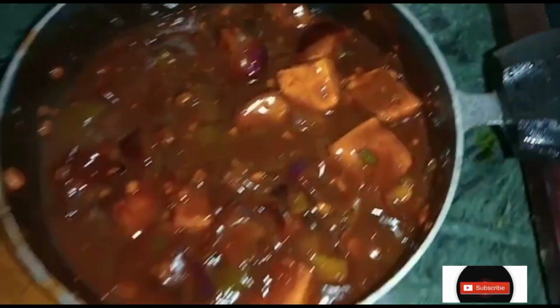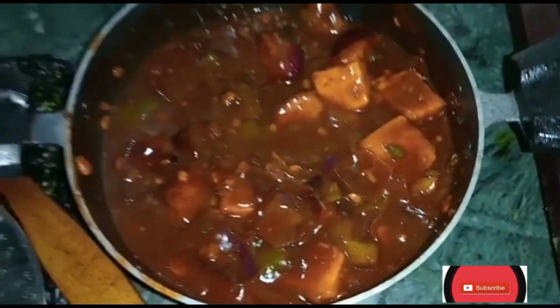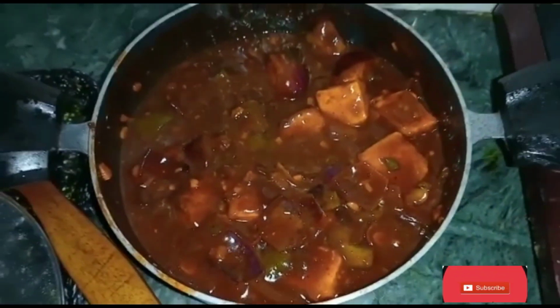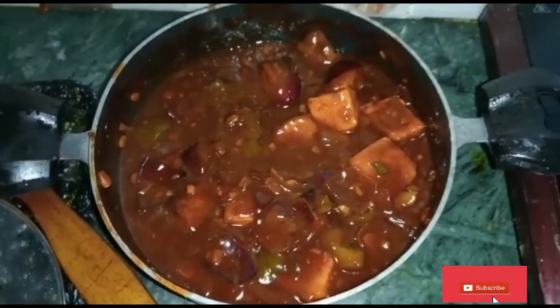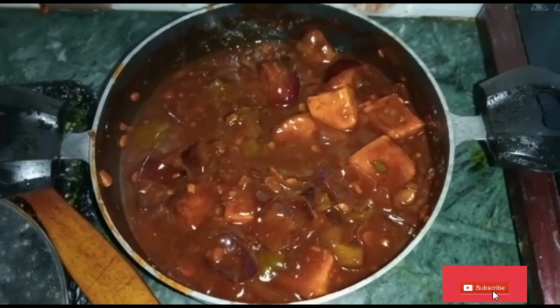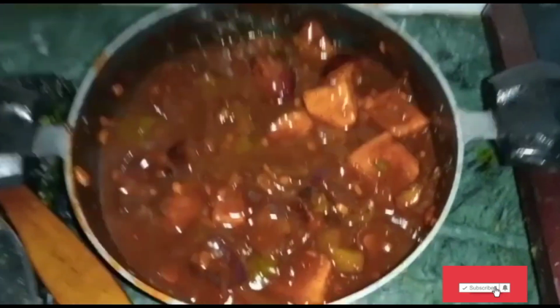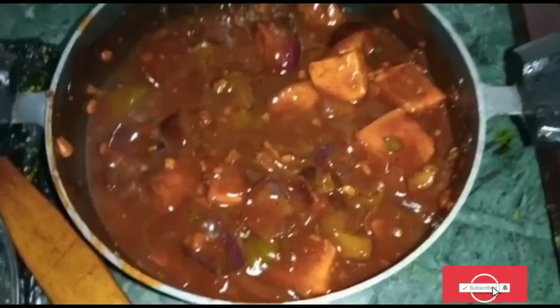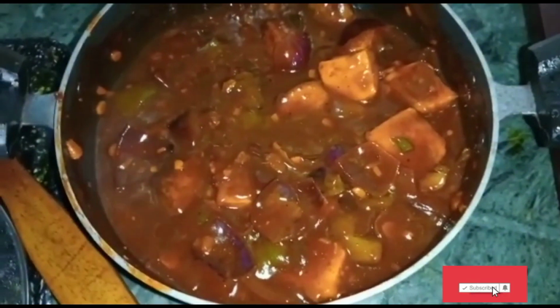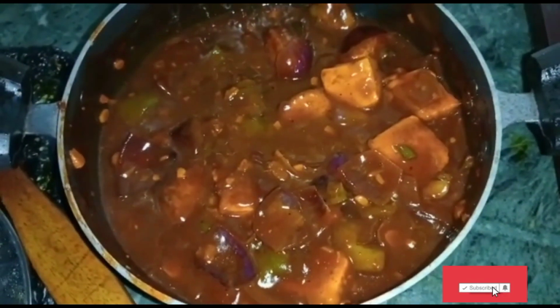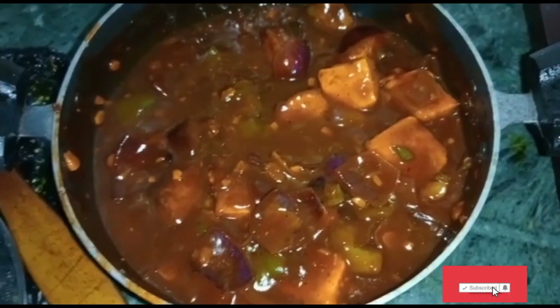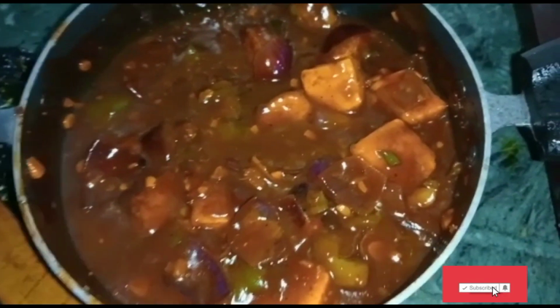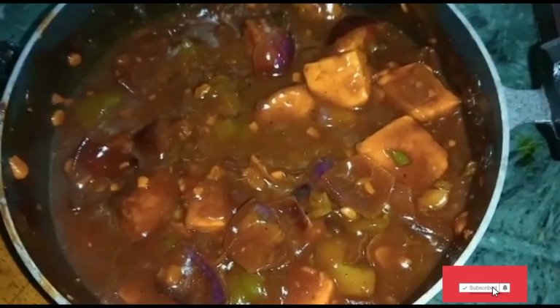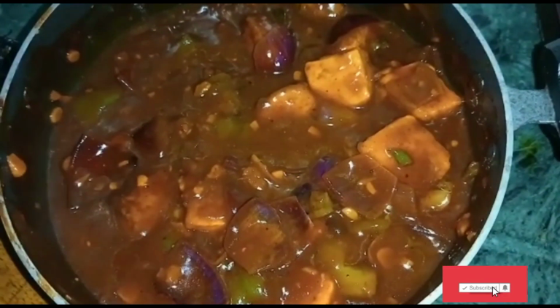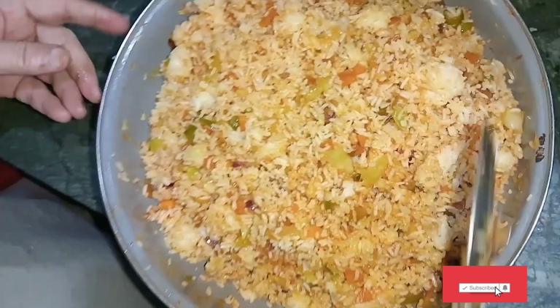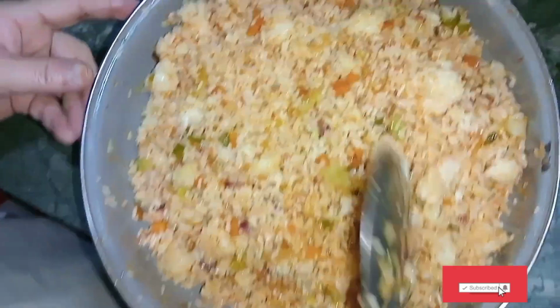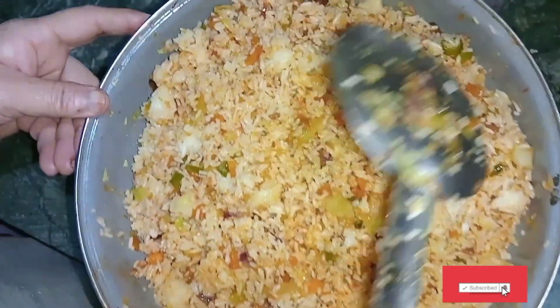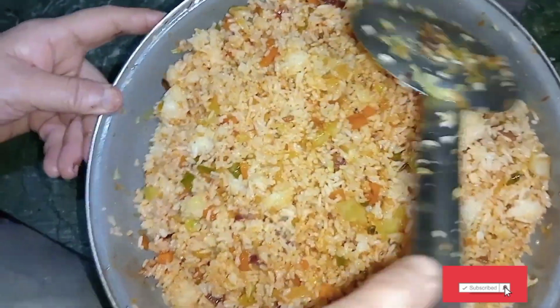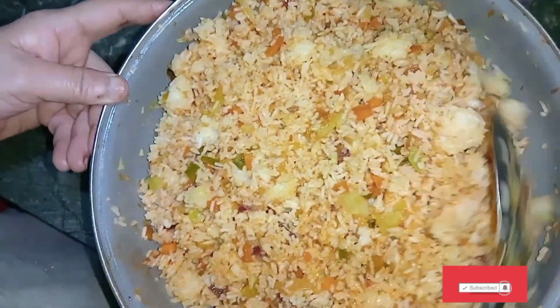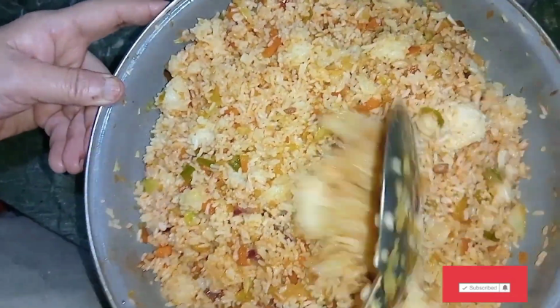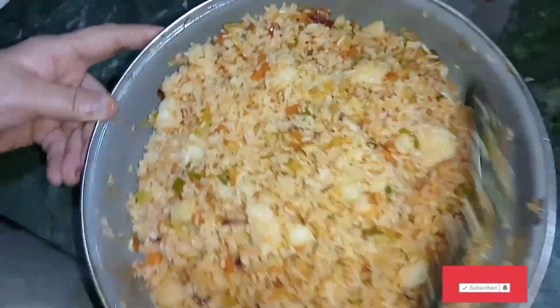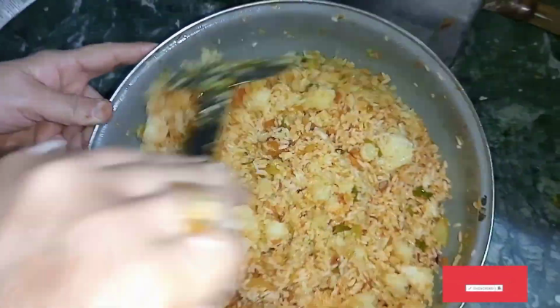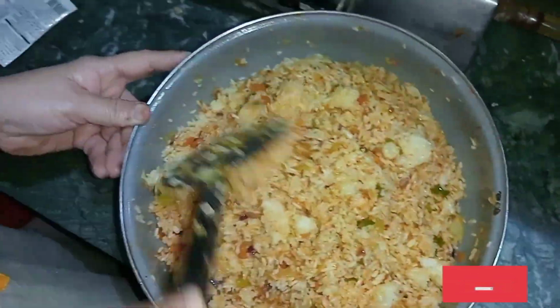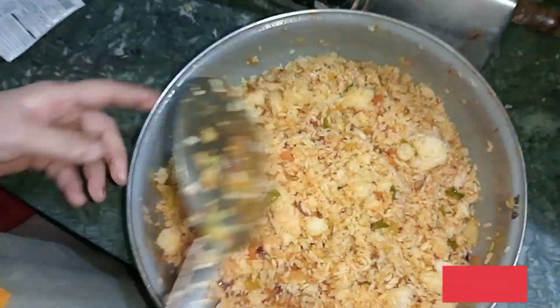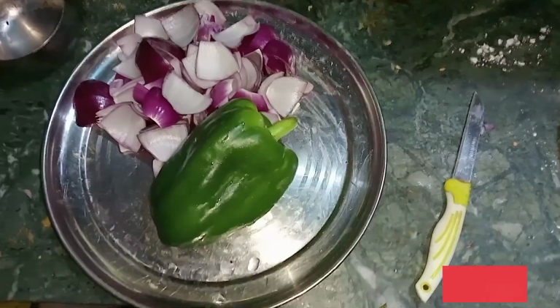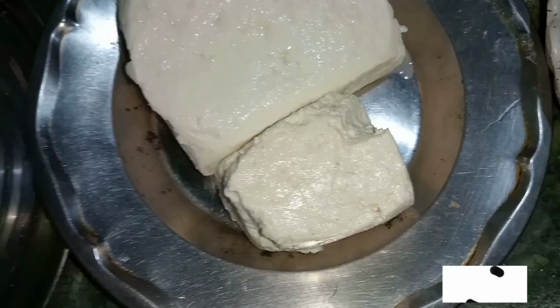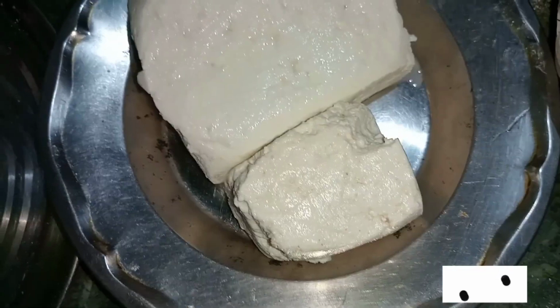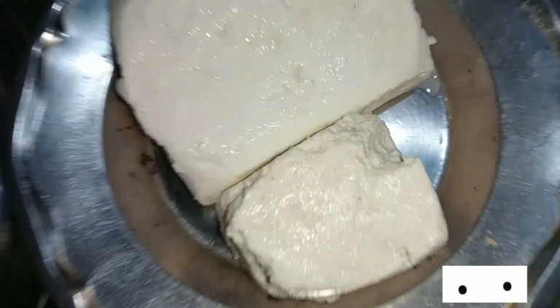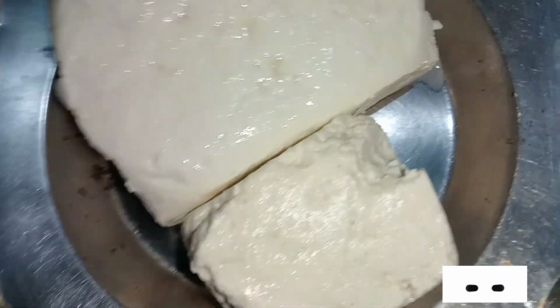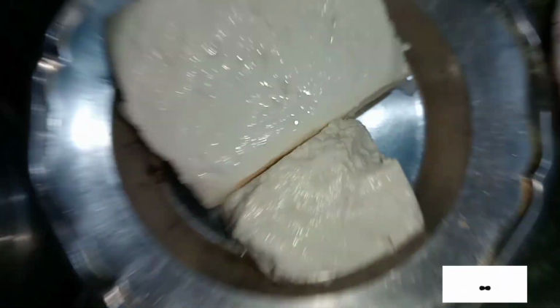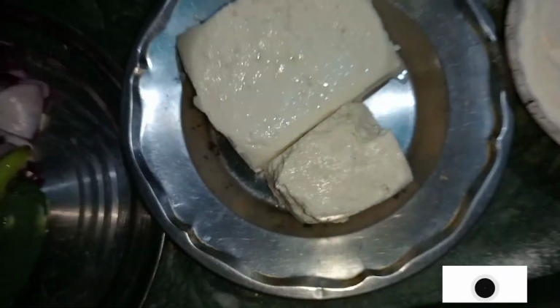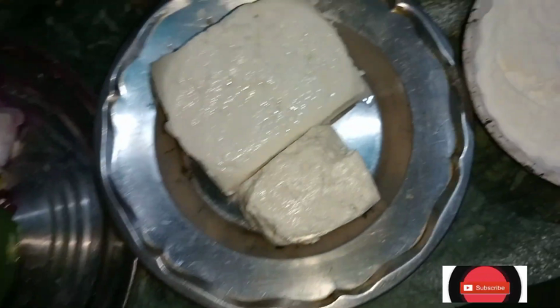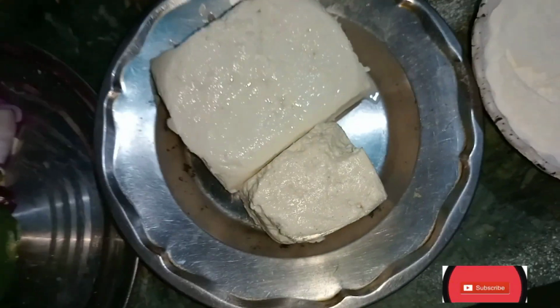Today I will make my video for dinner. Today I will make chili paneer and fried rice.